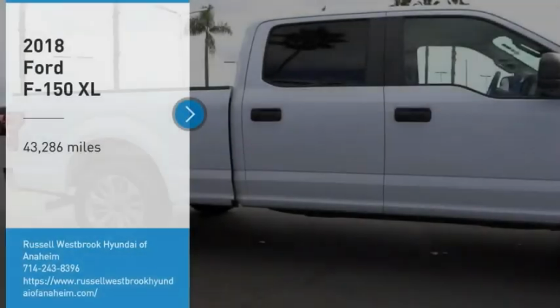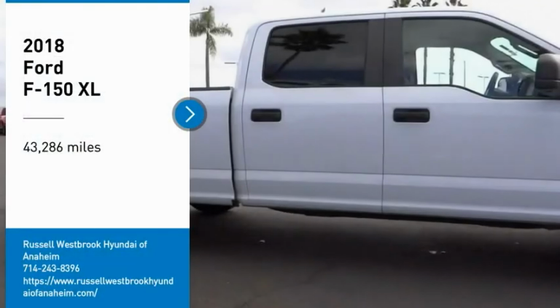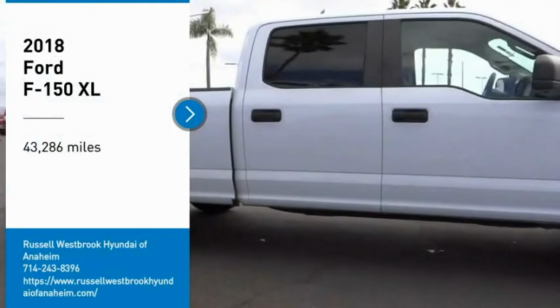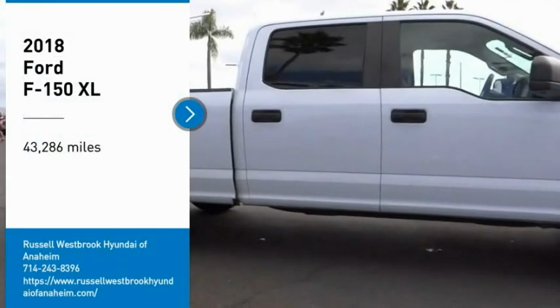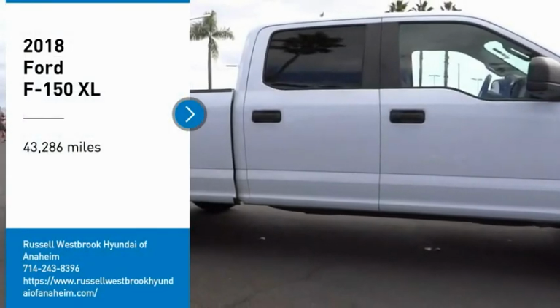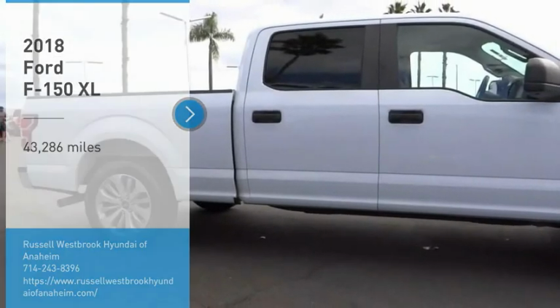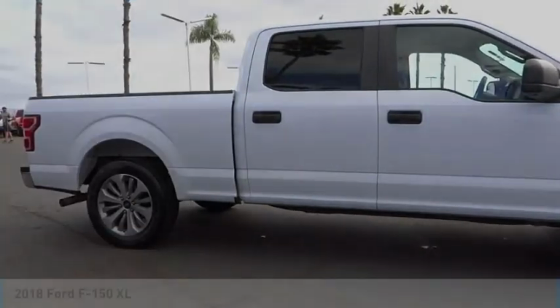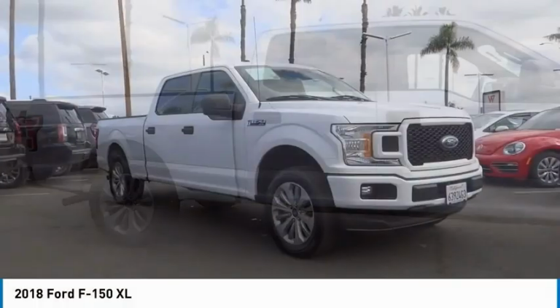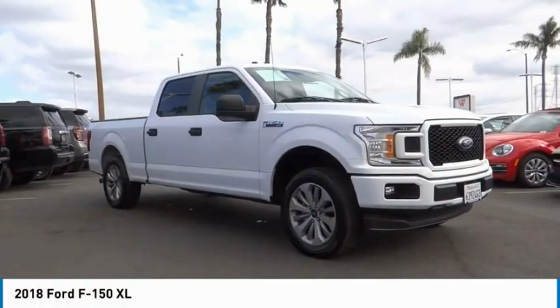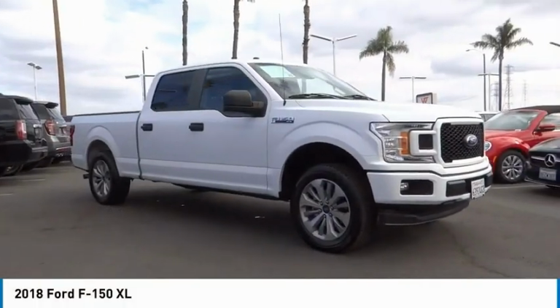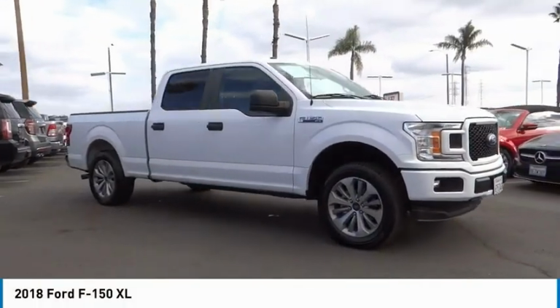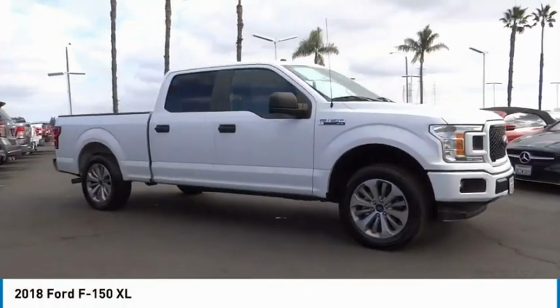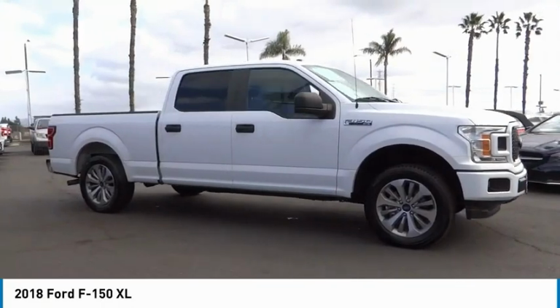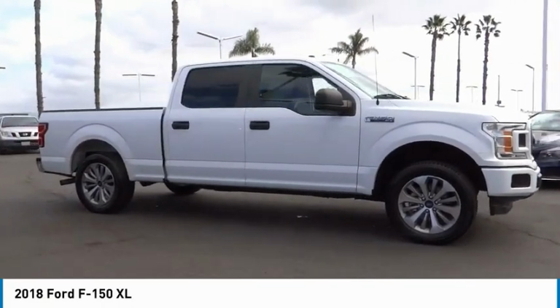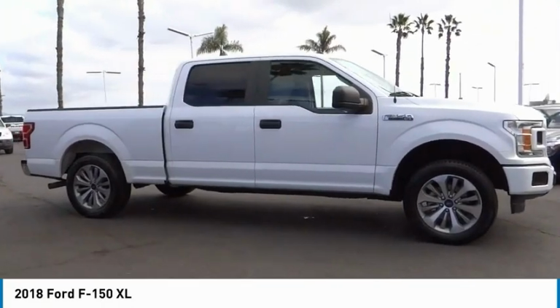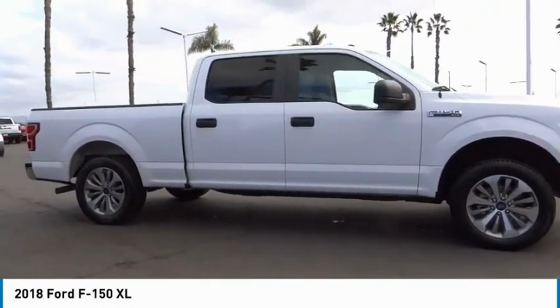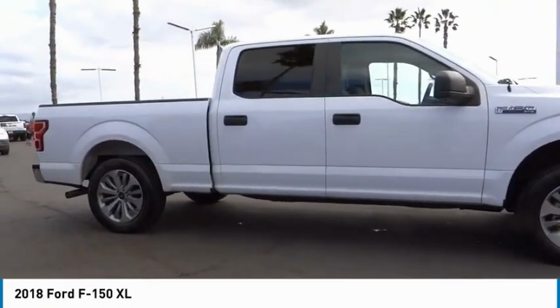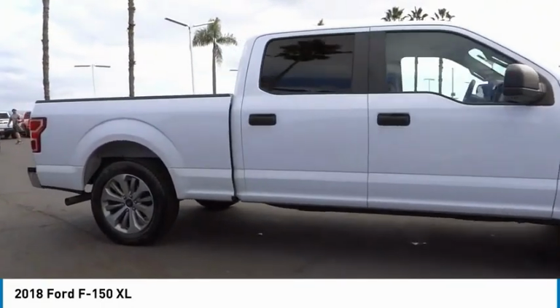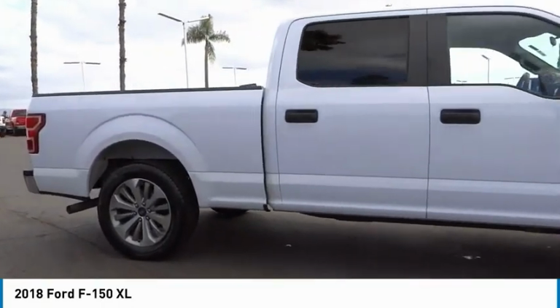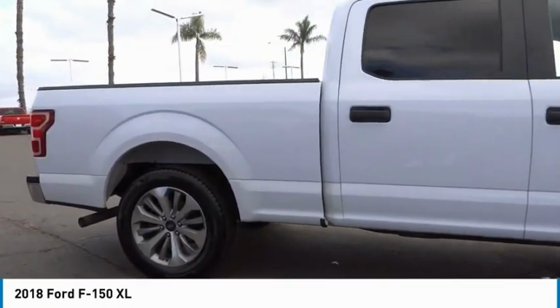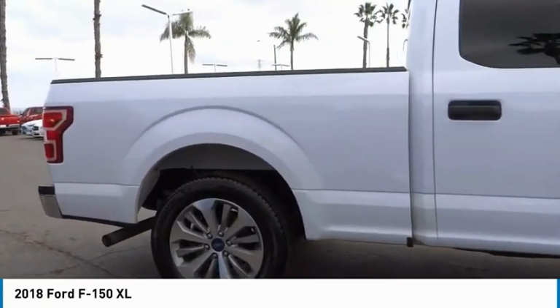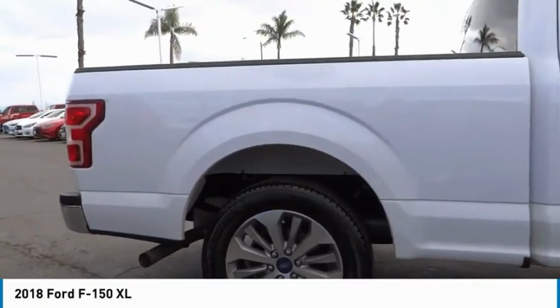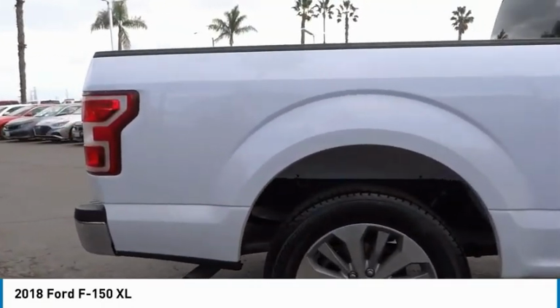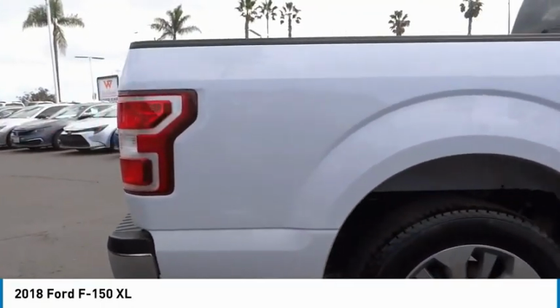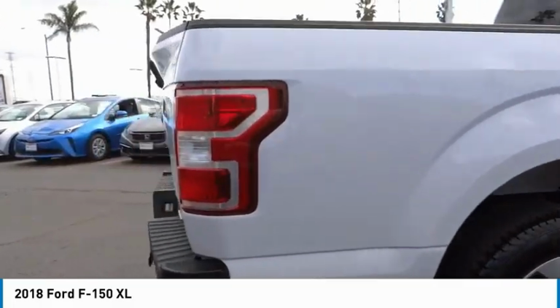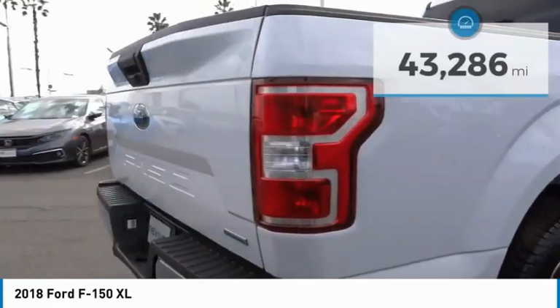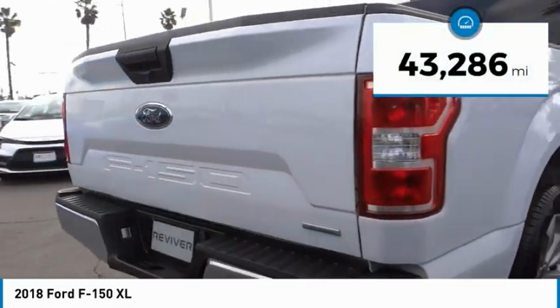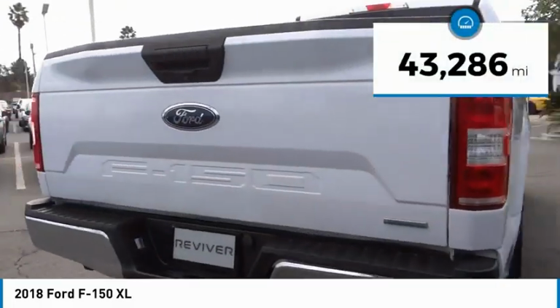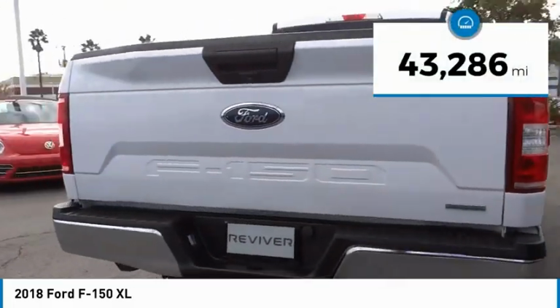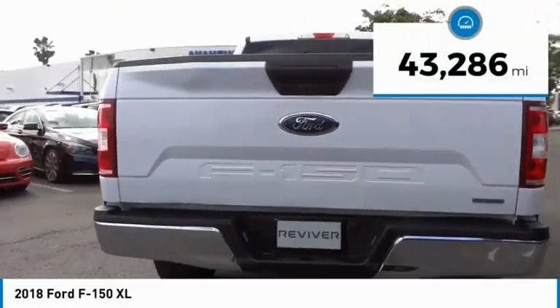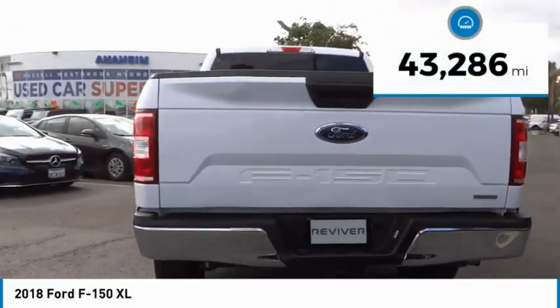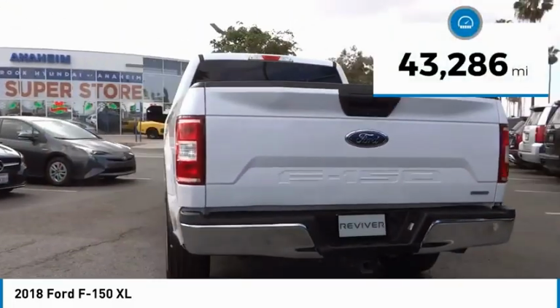Take a ride in the 2018 F-150. A Ford F-150 knows how to handle any situation. It's built to follow orders. No whining. This vehicle has less than 45,000 miles.